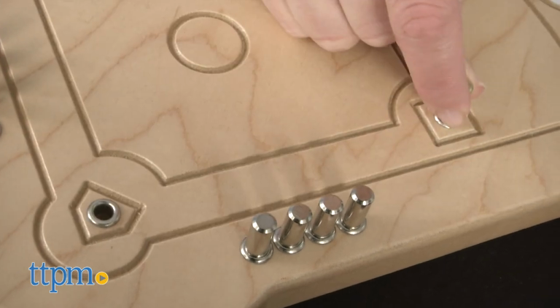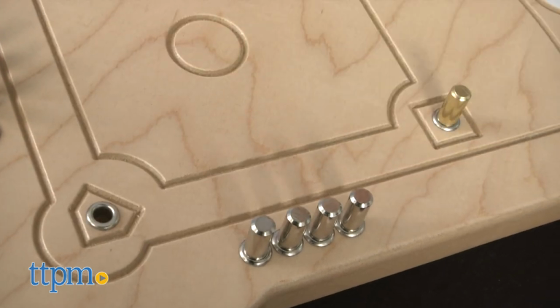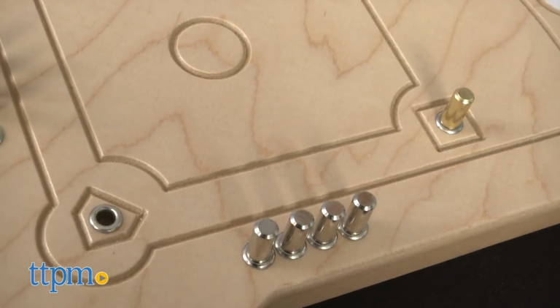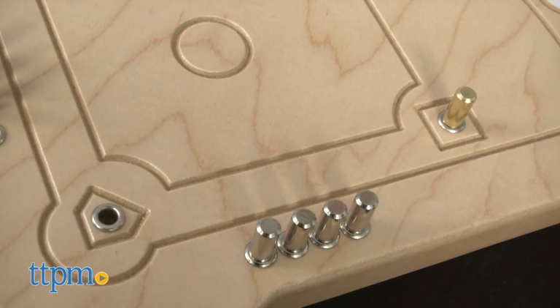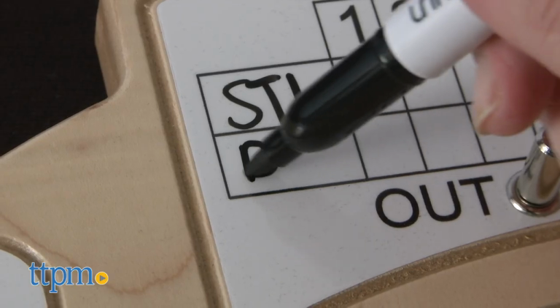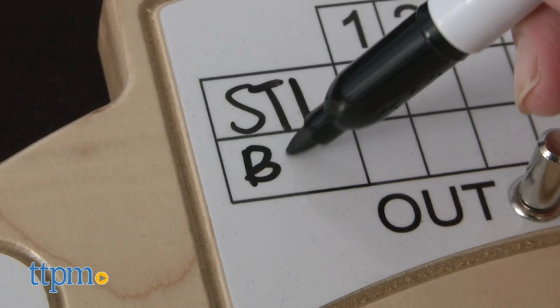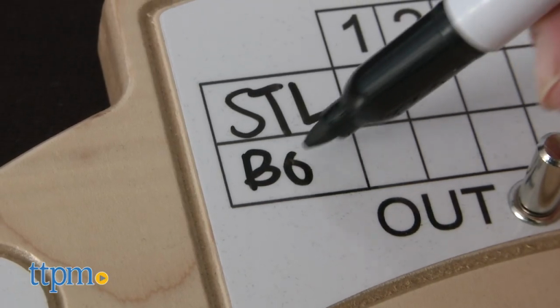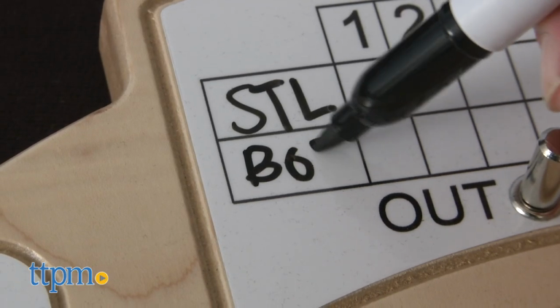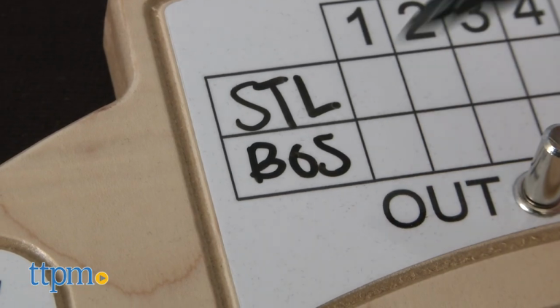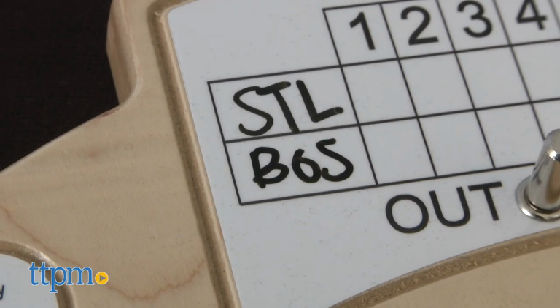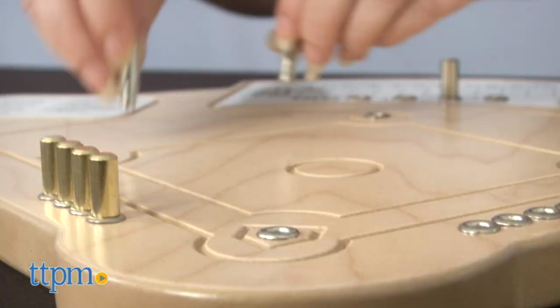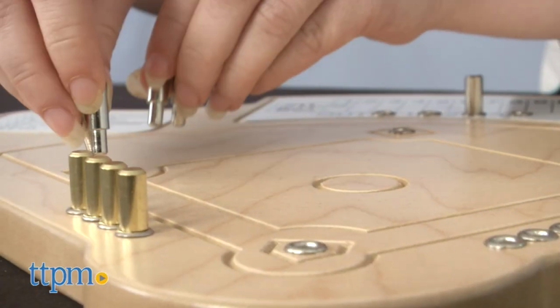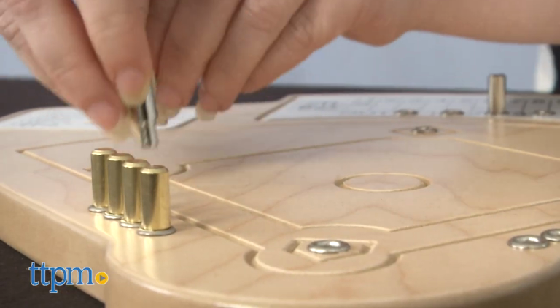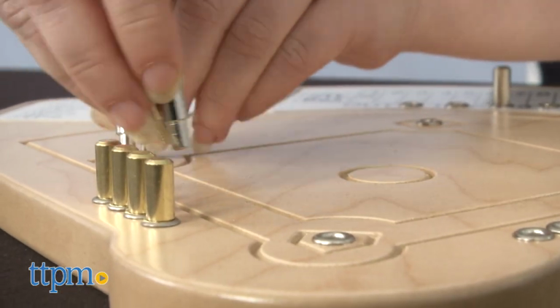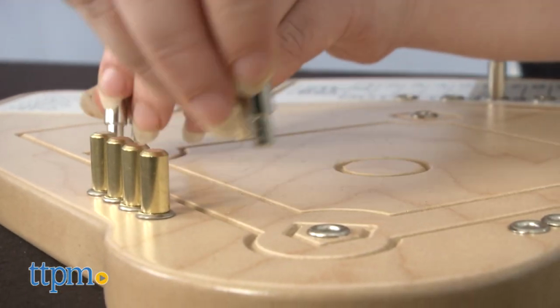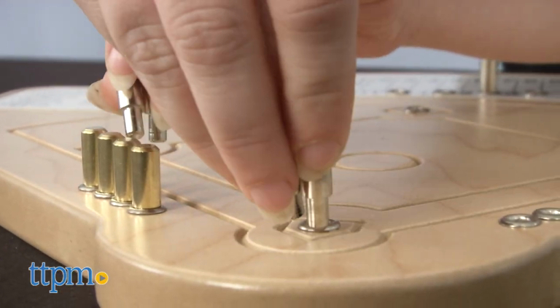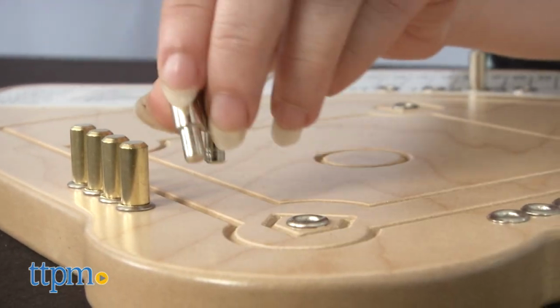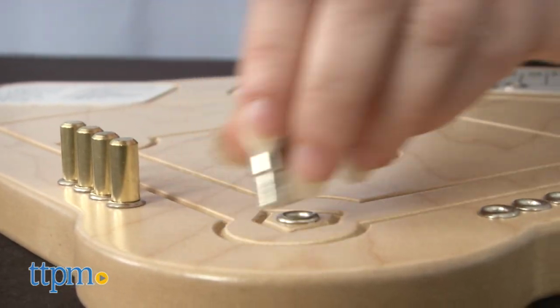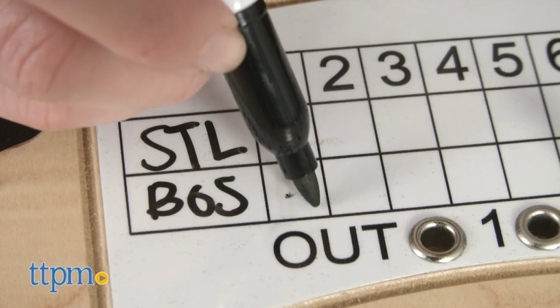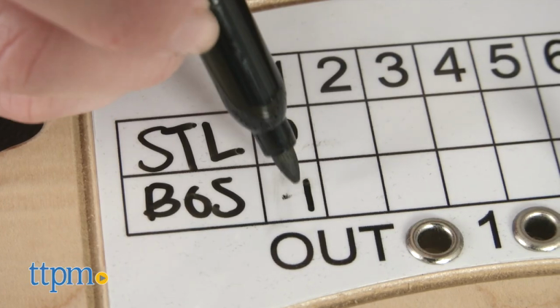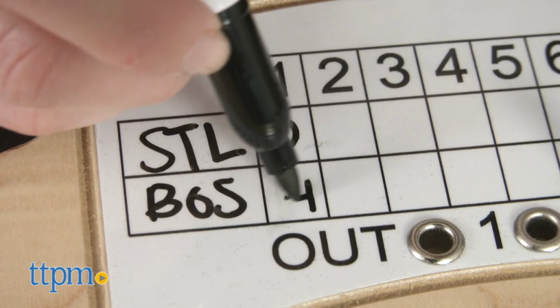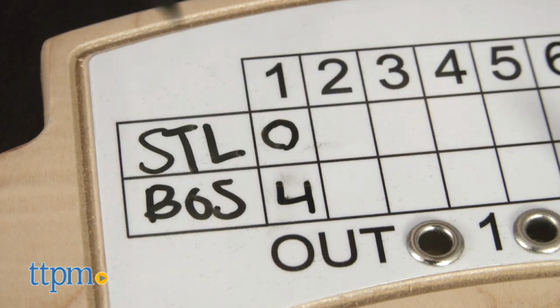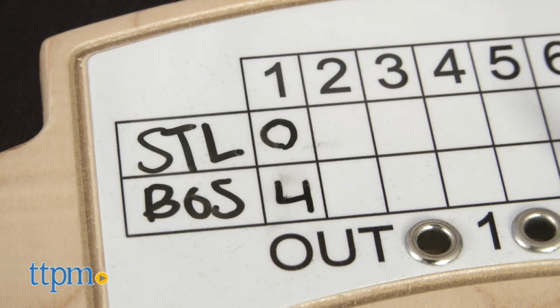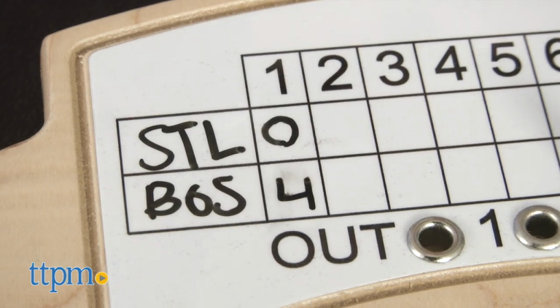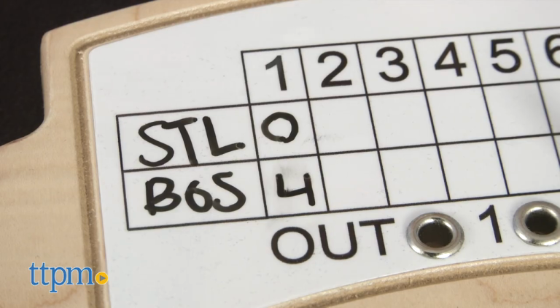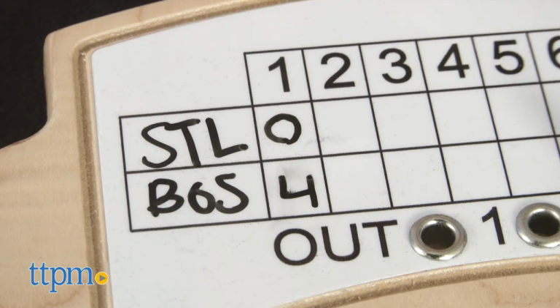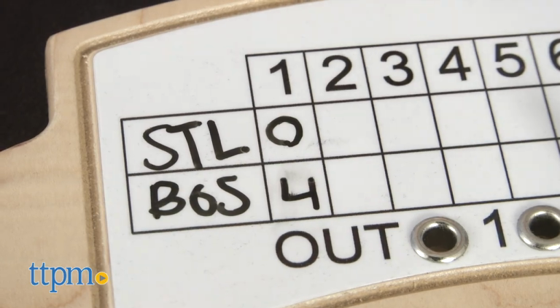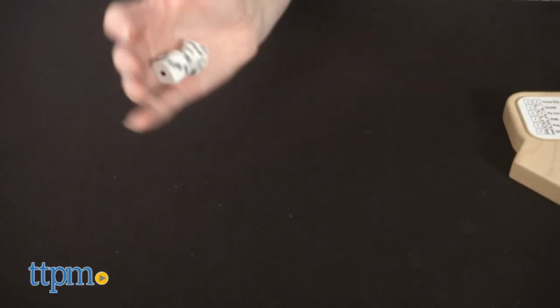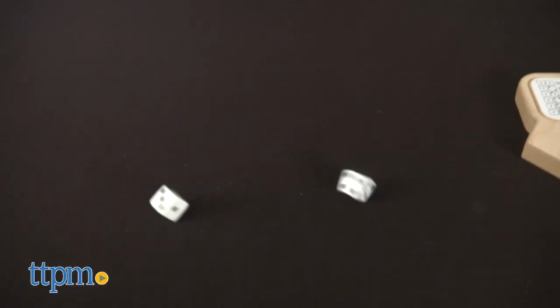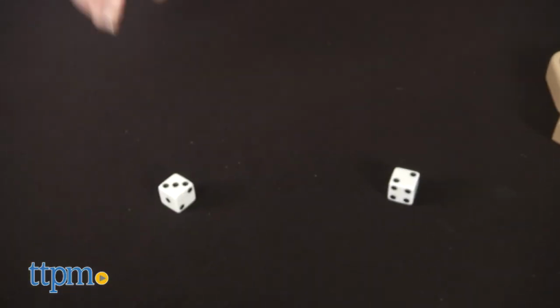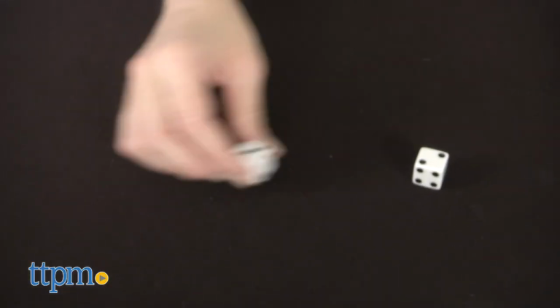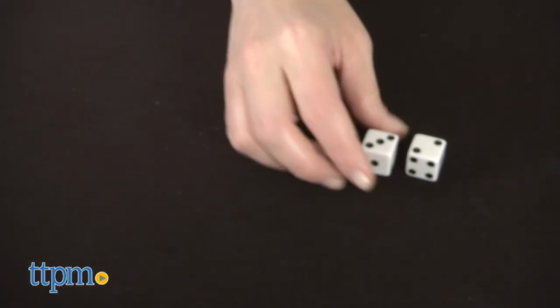There's a dry erase scoreboard panel too so you can keep track of team names and the score. You'll need to provide your own eraser or cloth when you're ready to play a new game. And just like in the real game of baseball, the player with the most runs scored wins.